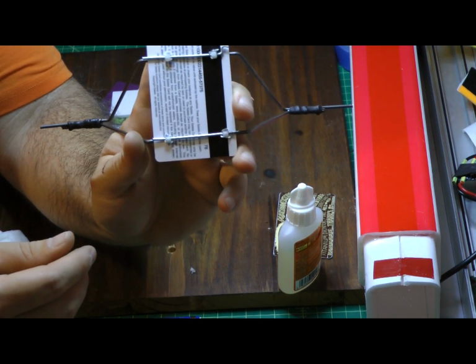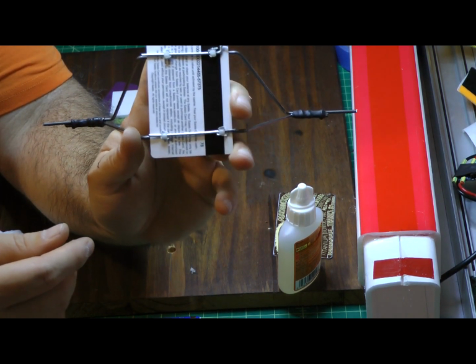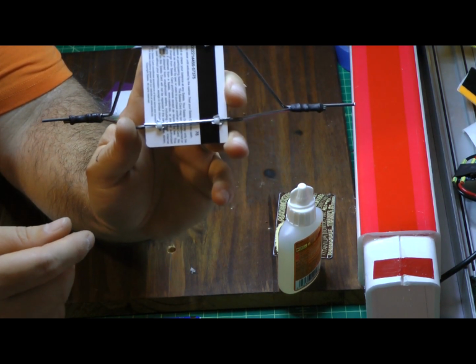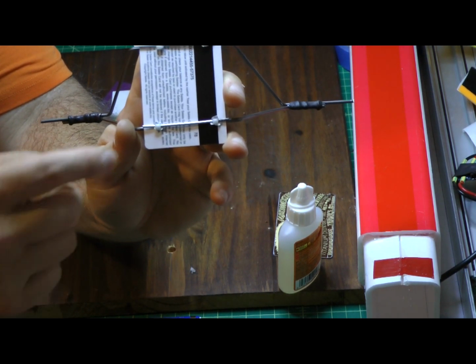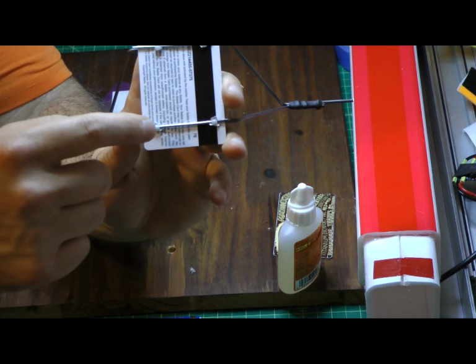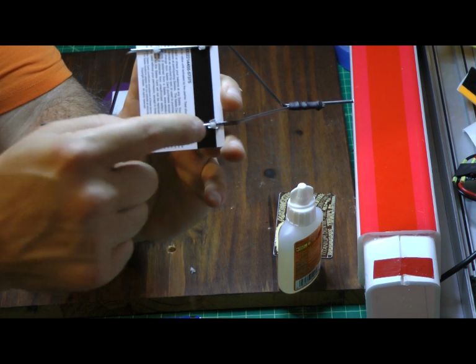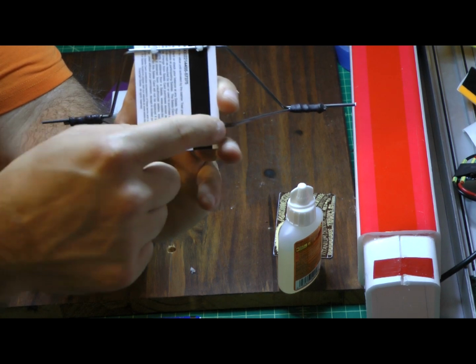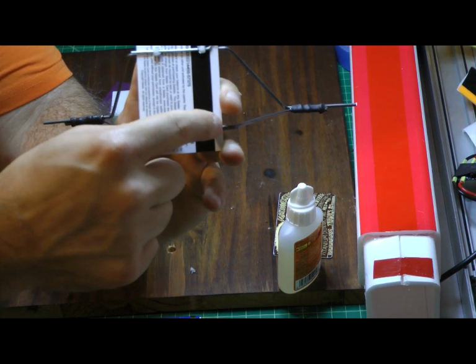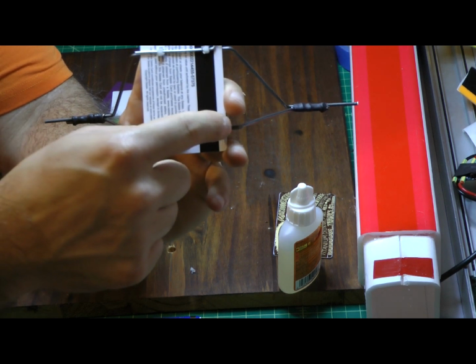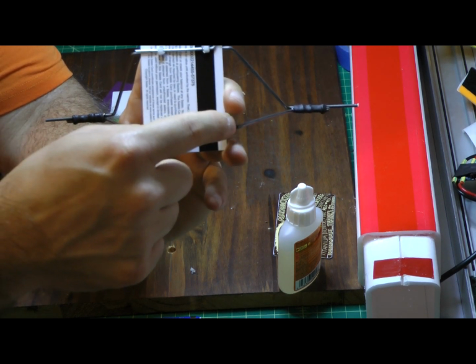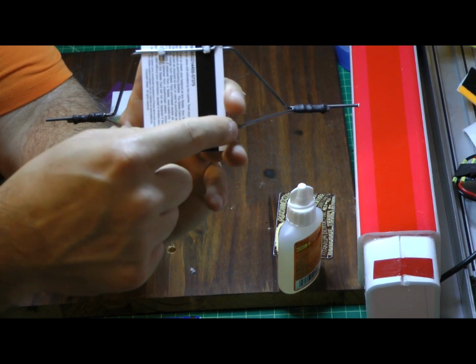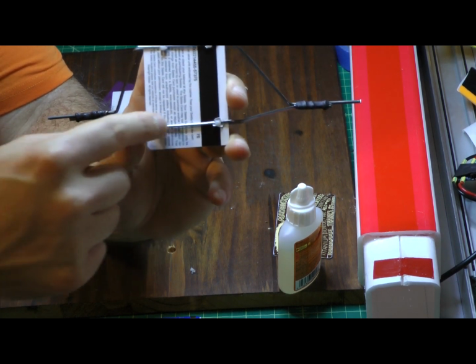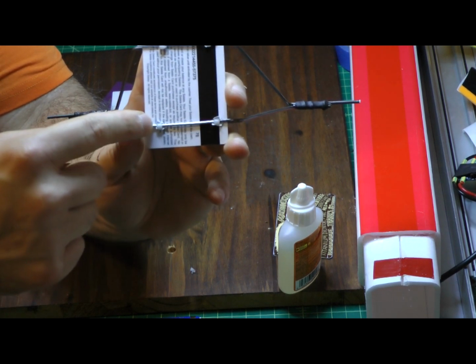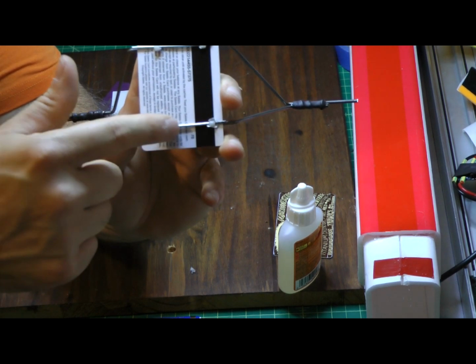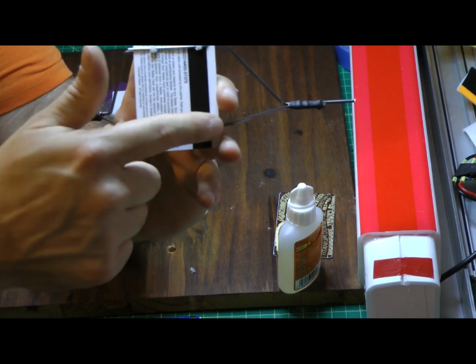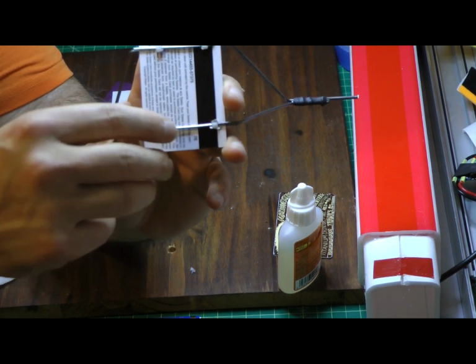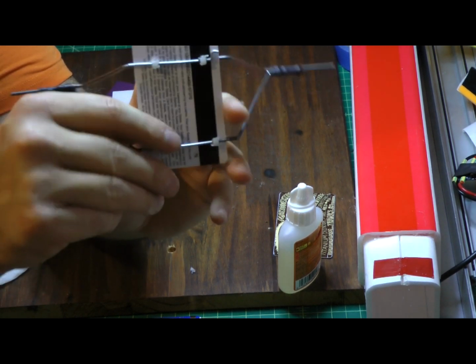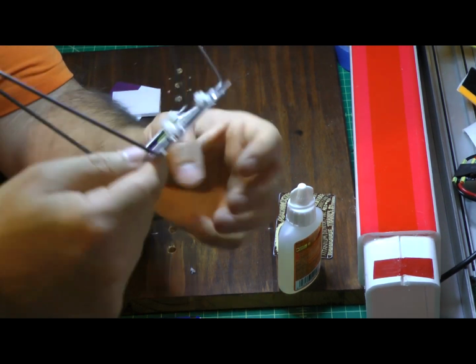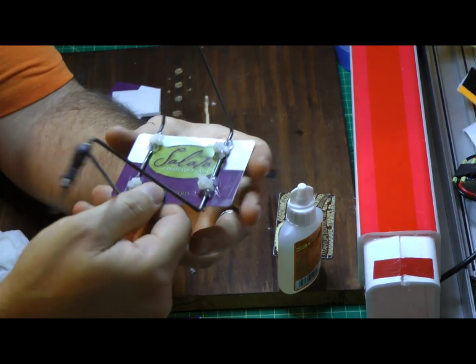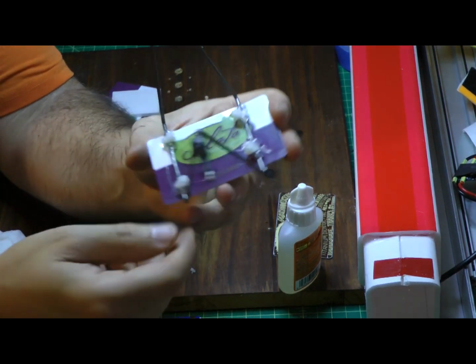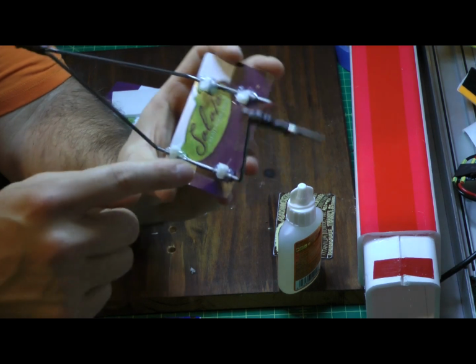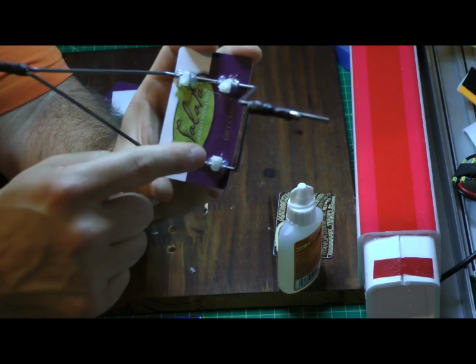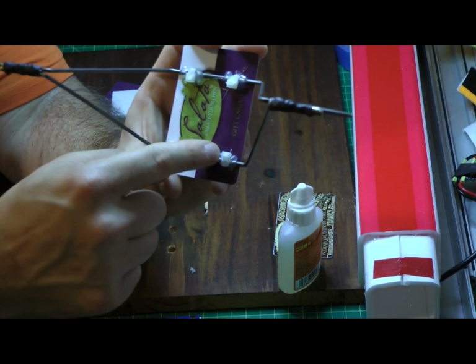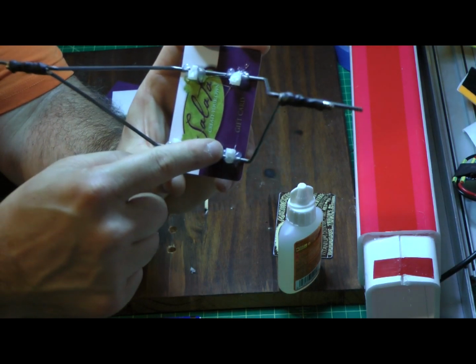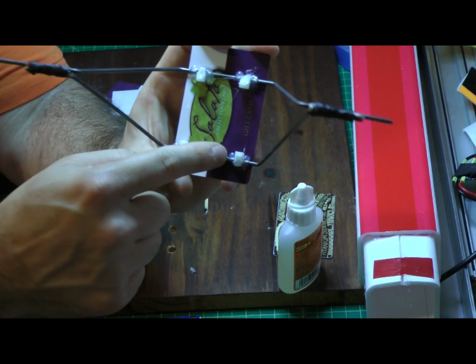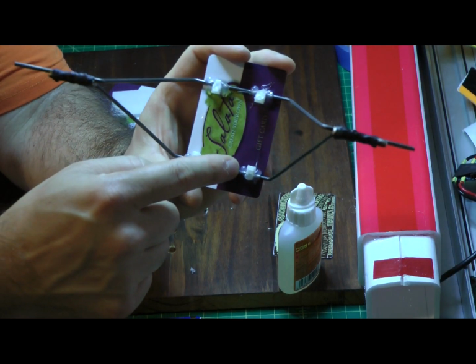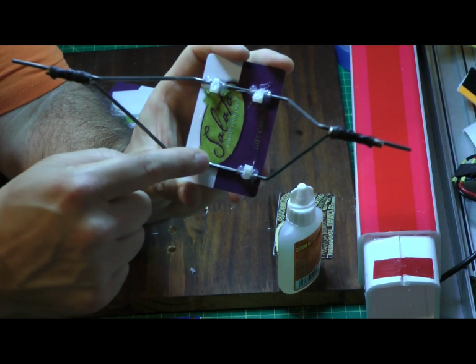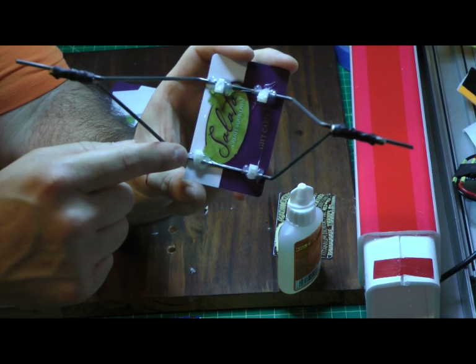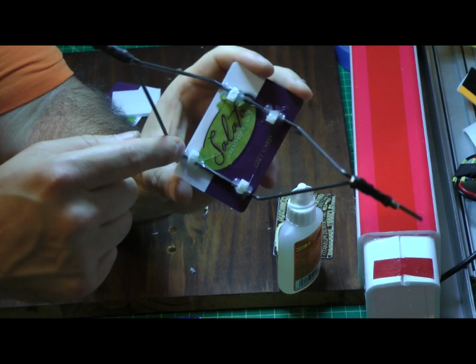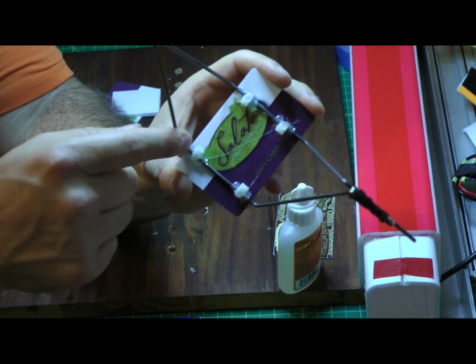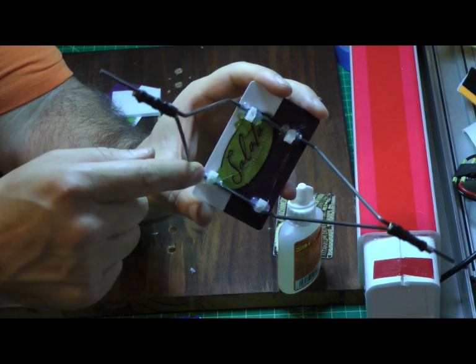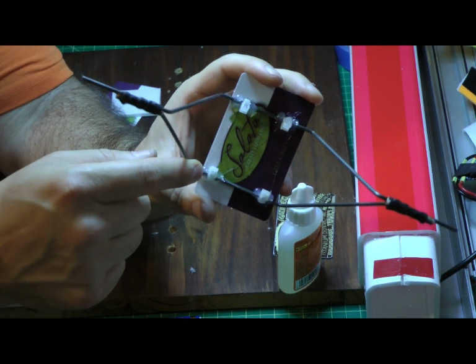I used a scrap piece of wire that I had laying around — the kind used for push rods — and that distributes the force across the length of the credit card when you pull the zip tie tight to hold the landing gear form in place.